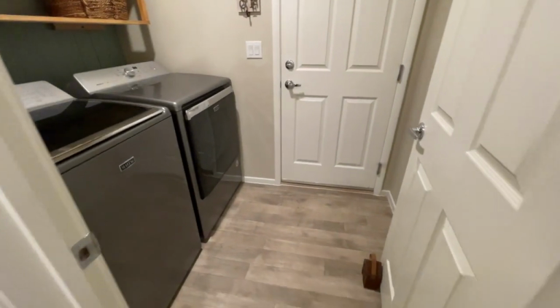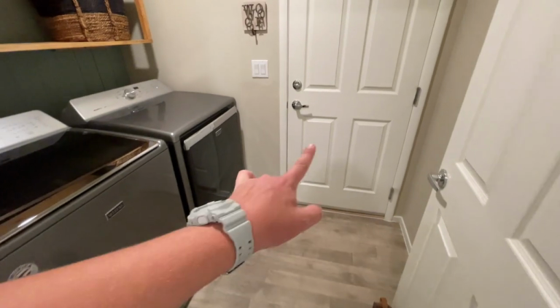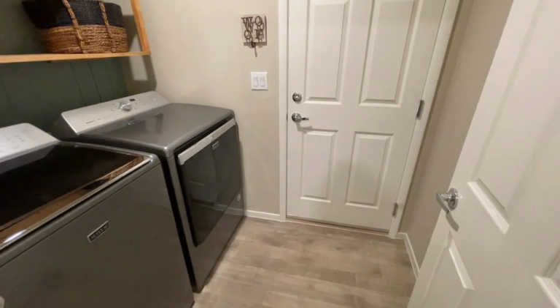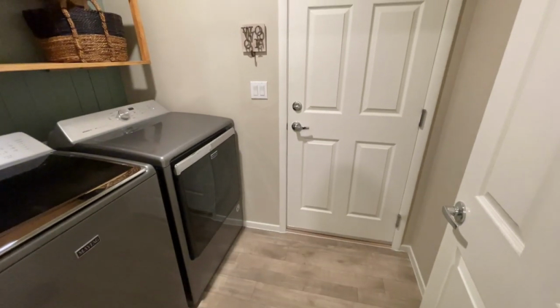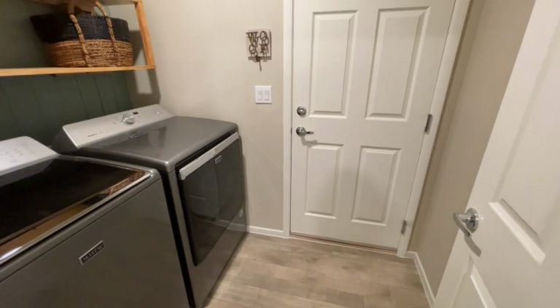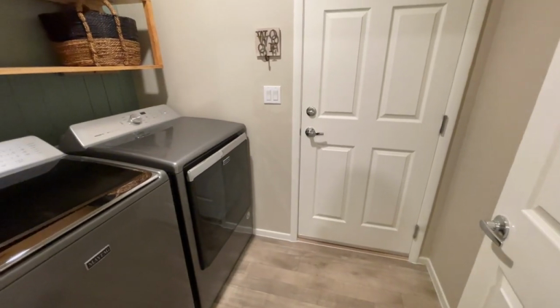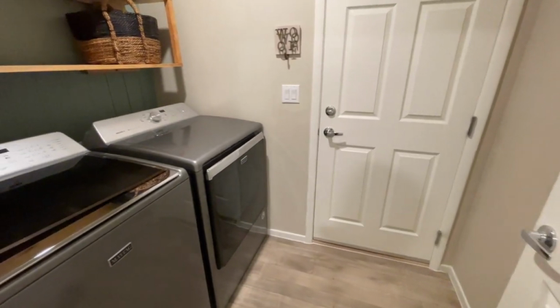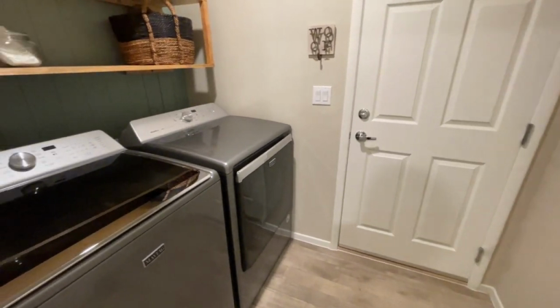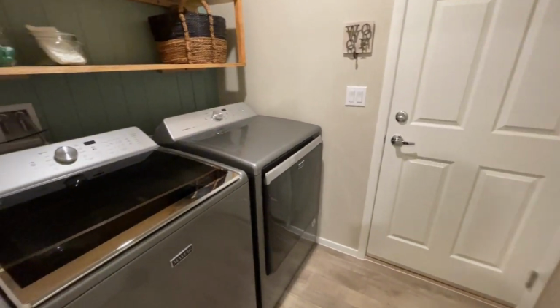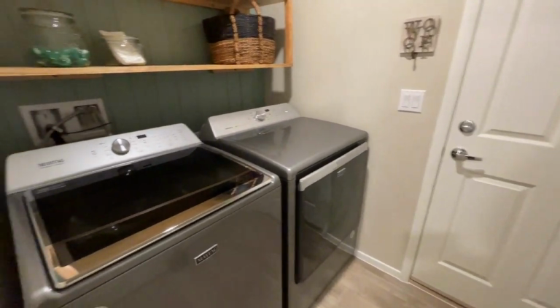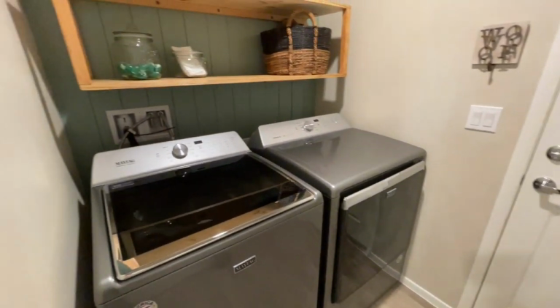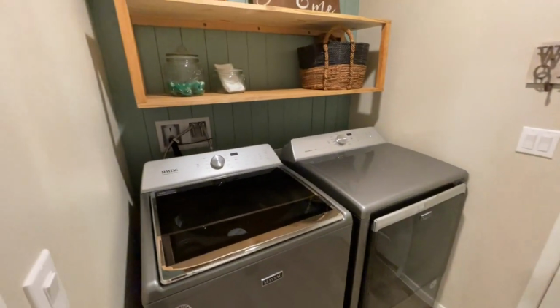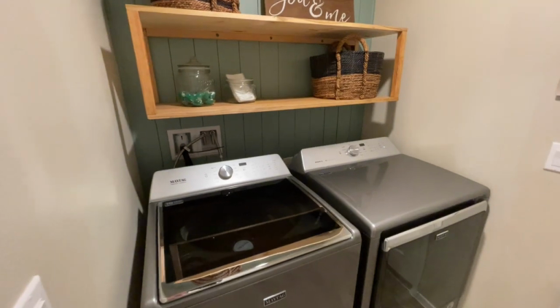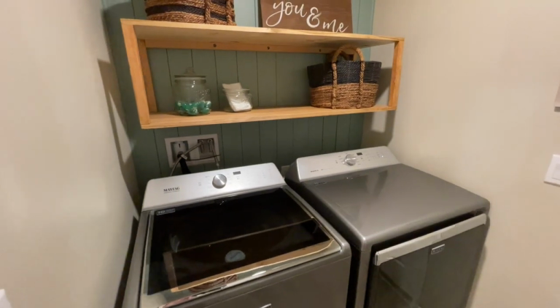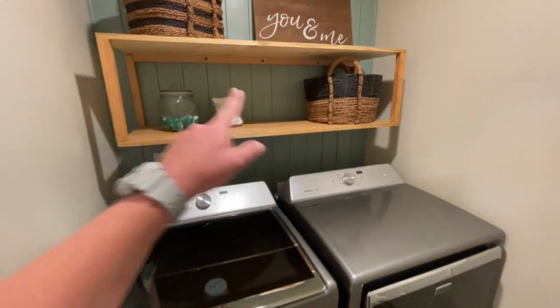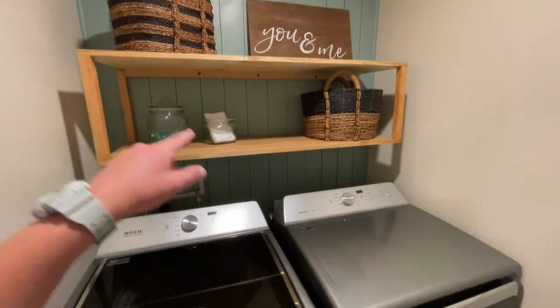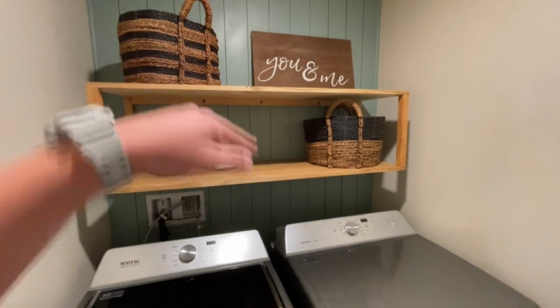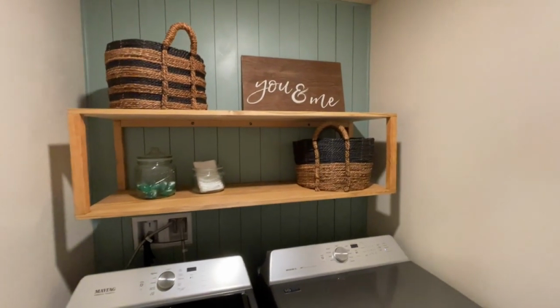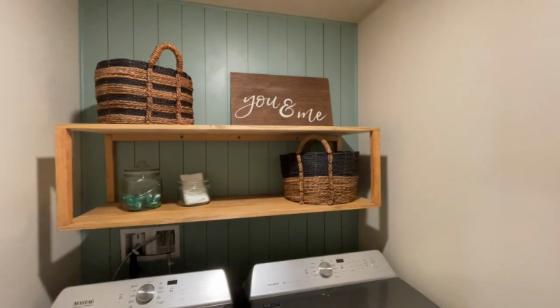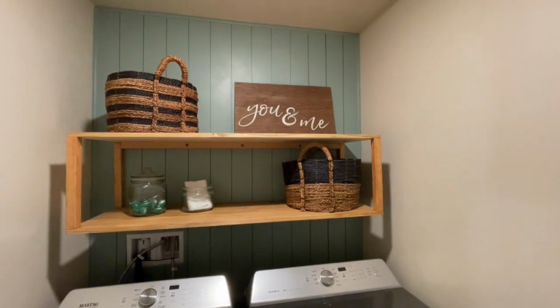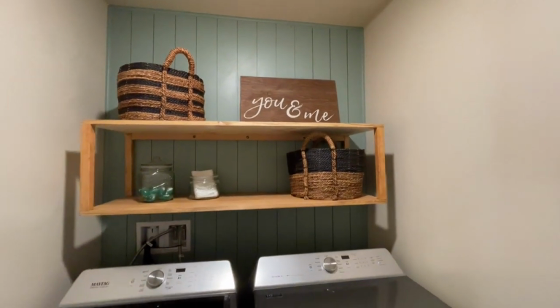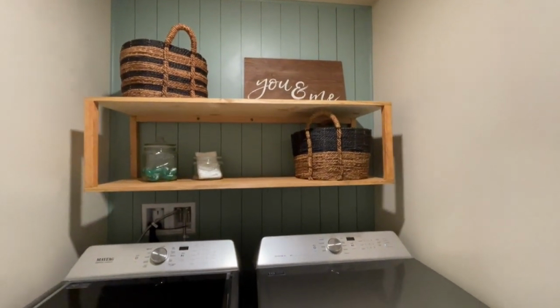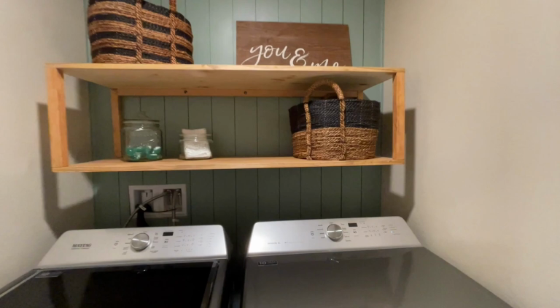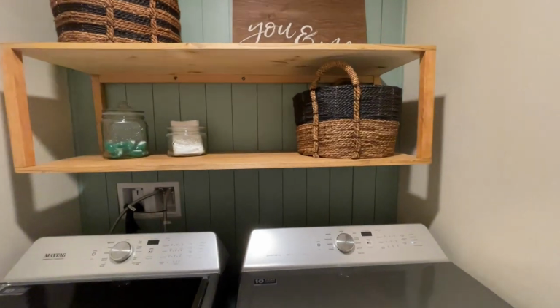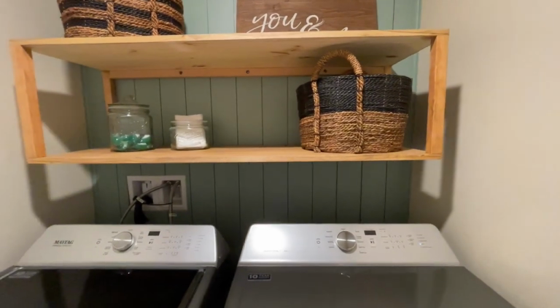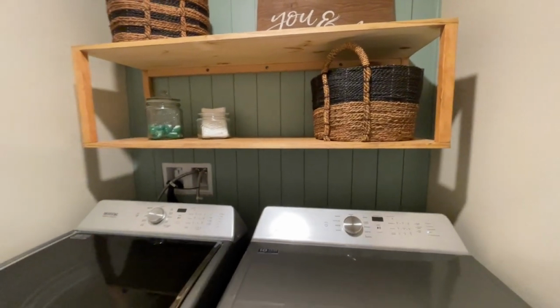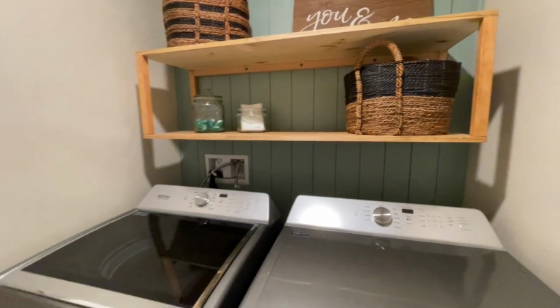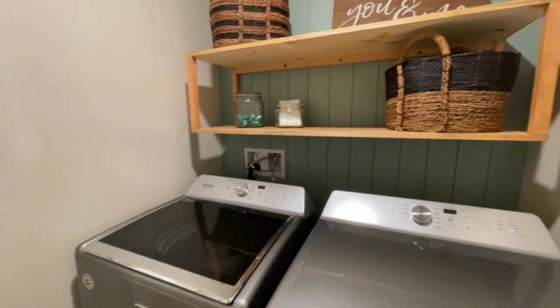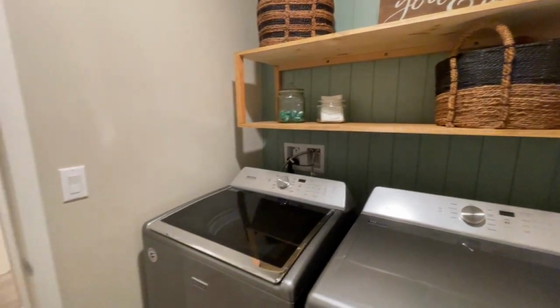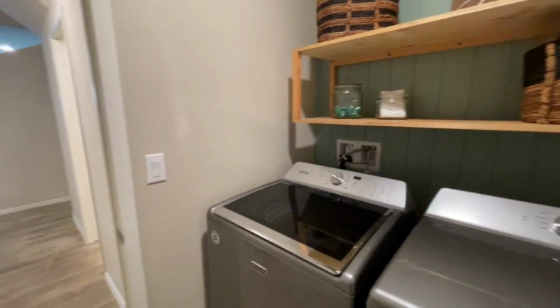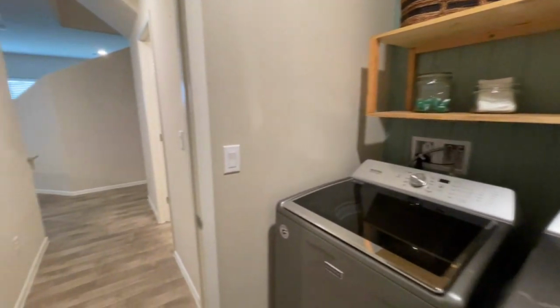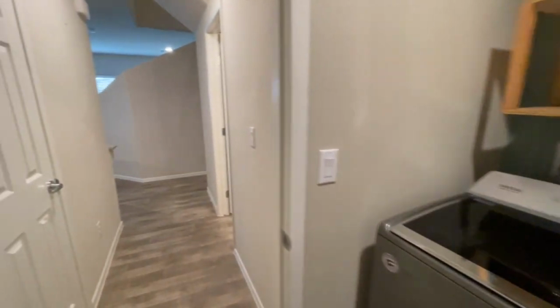That leads us to our two-car garage. We have washer and dryer, and I love this — they put the shelving in but they did all the shiplap behind it. It feels really homey. Spinning back and around, let's go check out that kitchen.